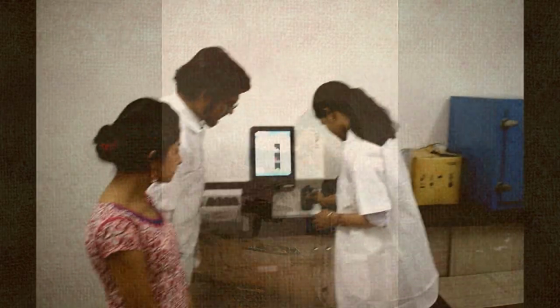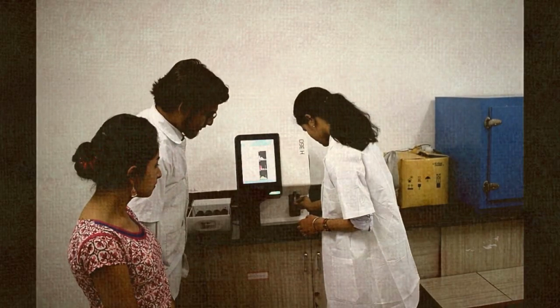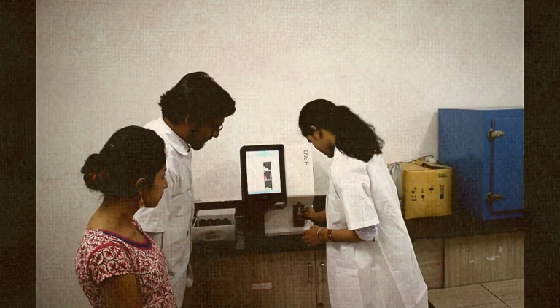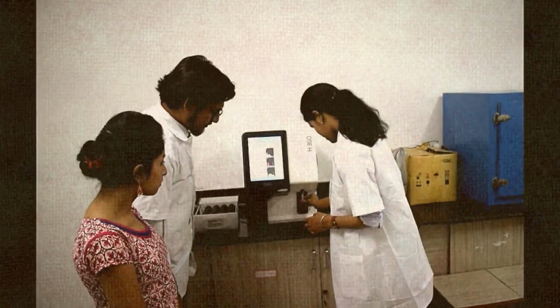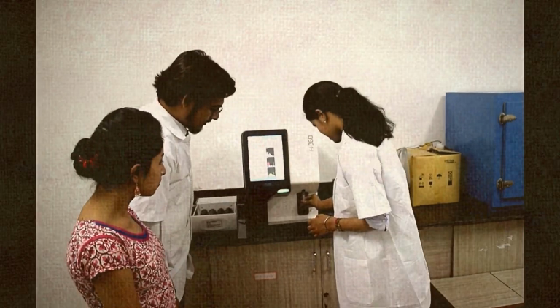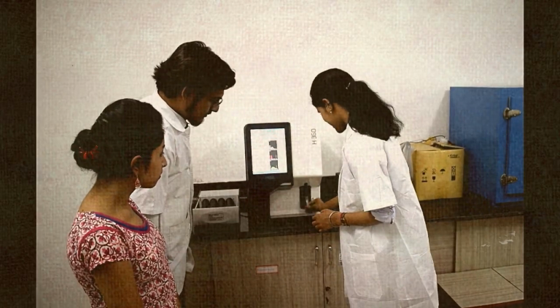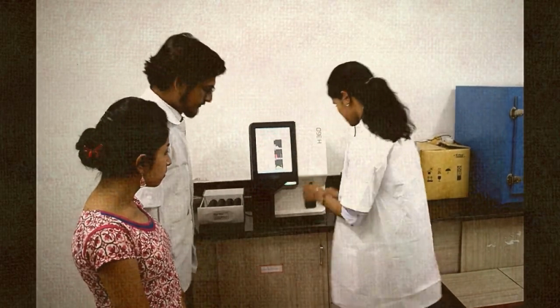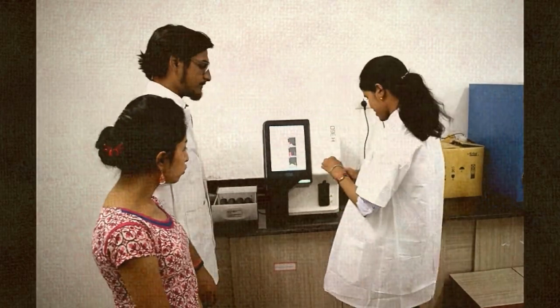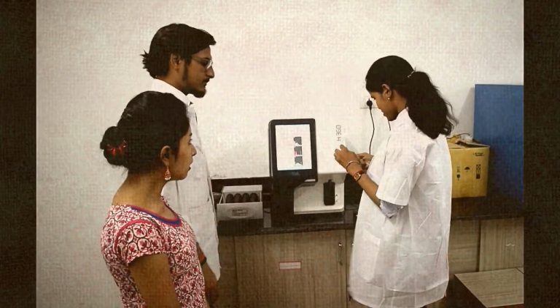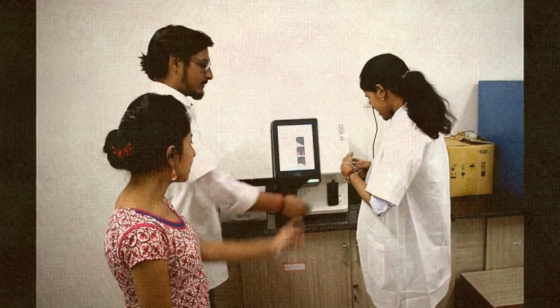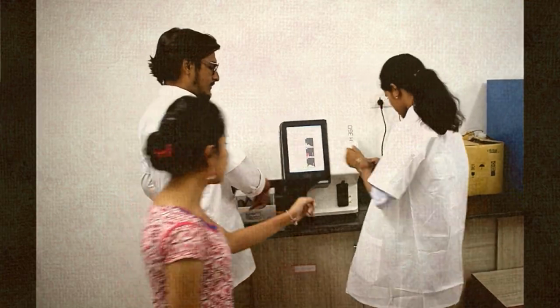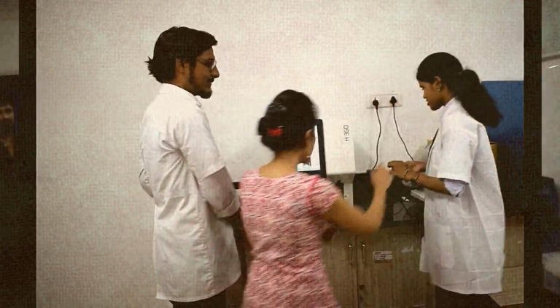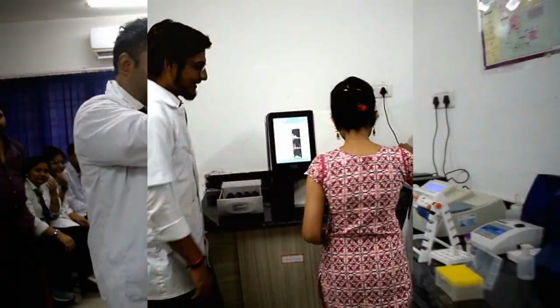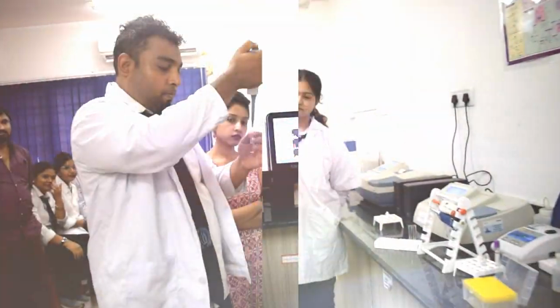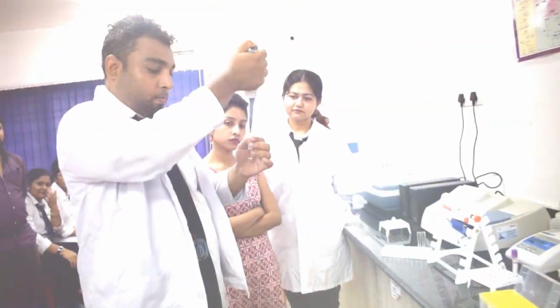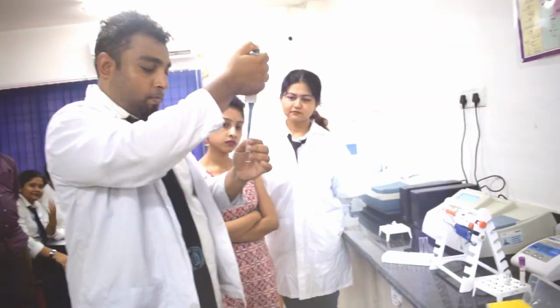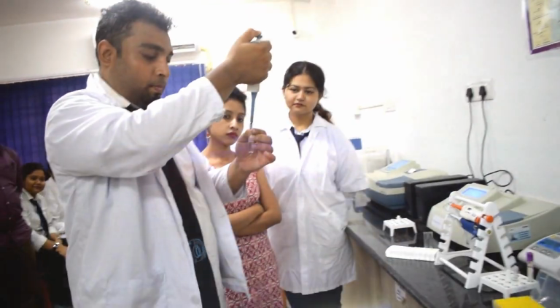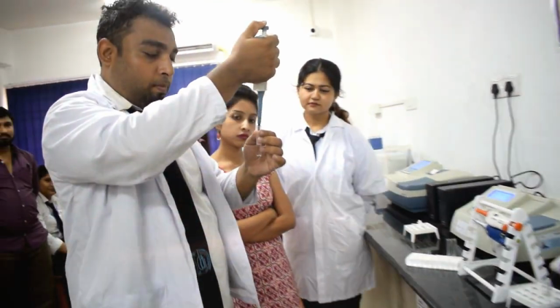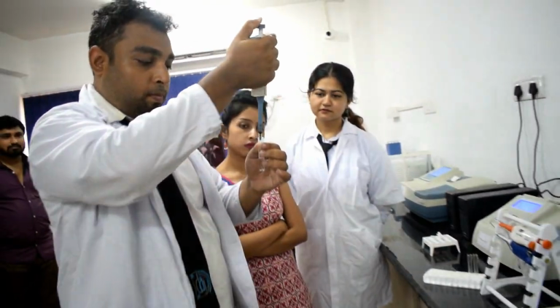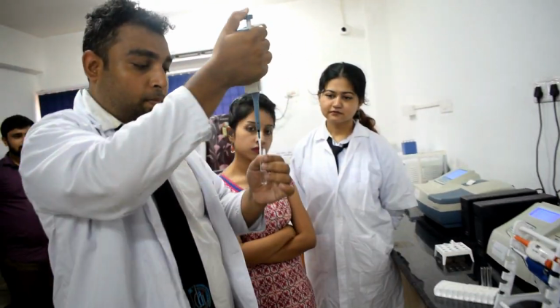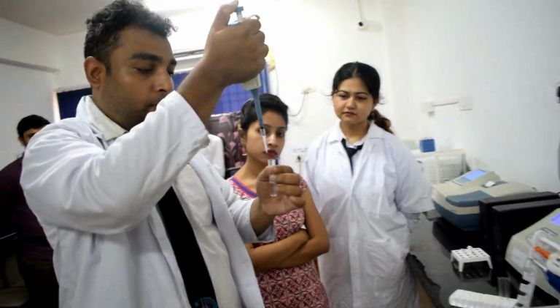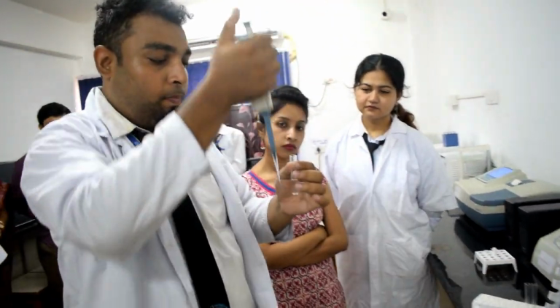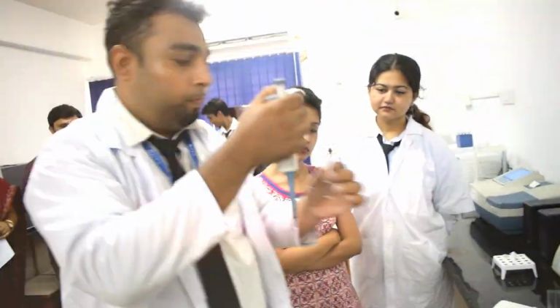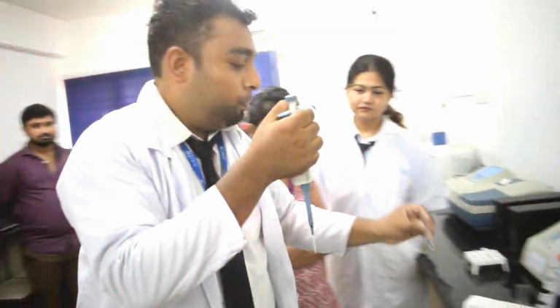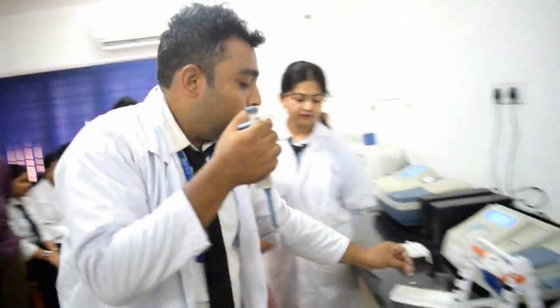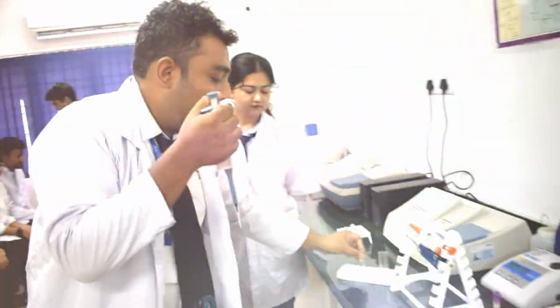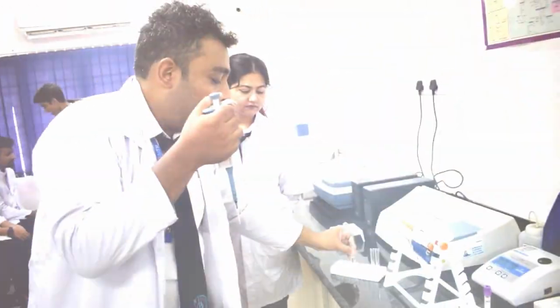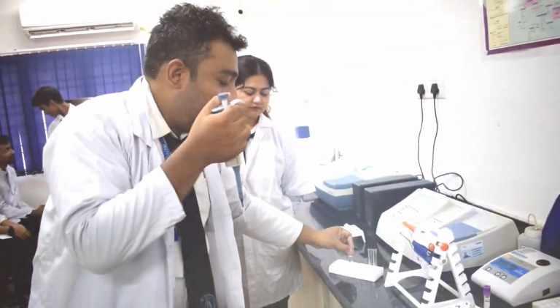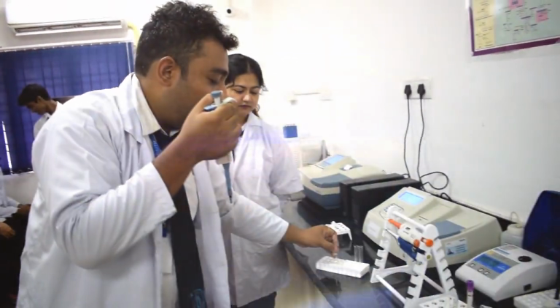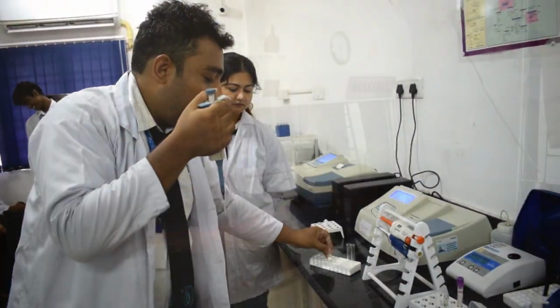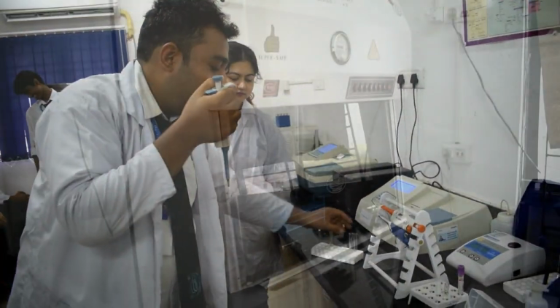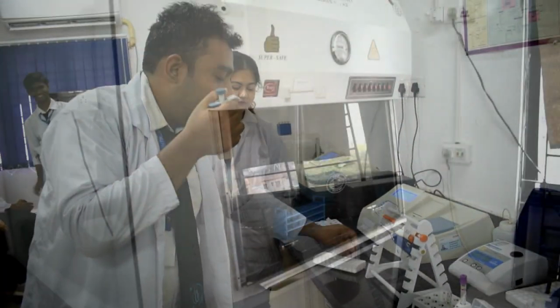Our laboratory is equipped with a wide range of instruments, each designed to facilitate in-depth research and hands-on learning experiences.